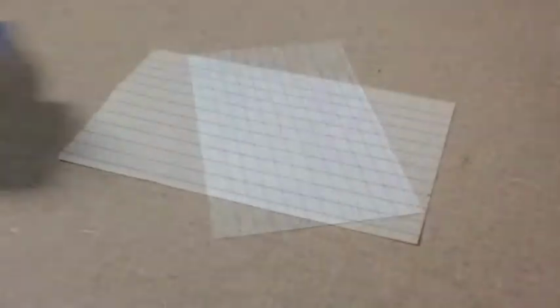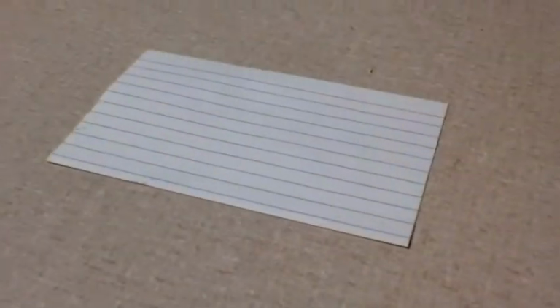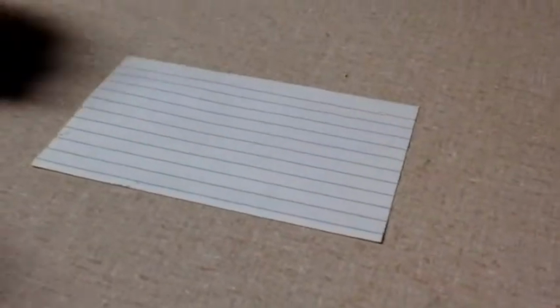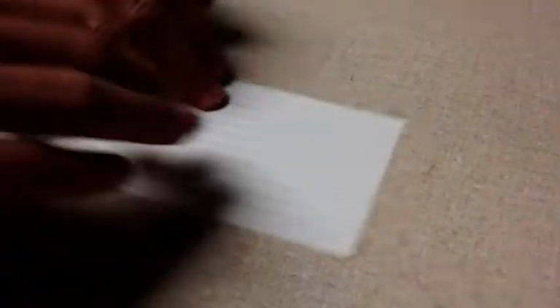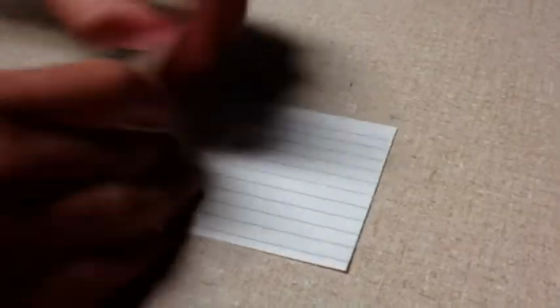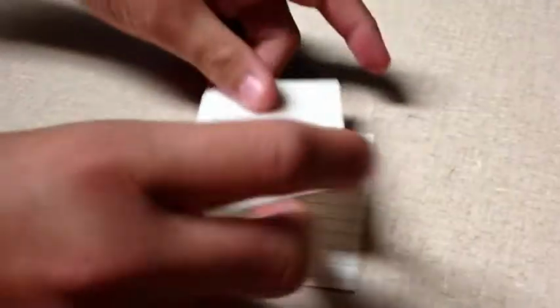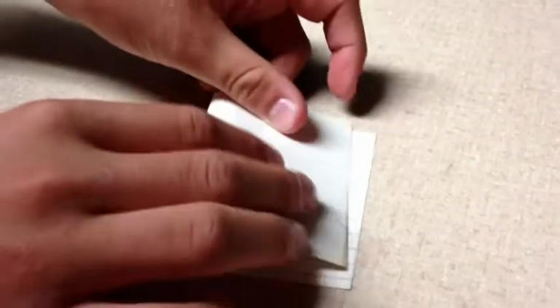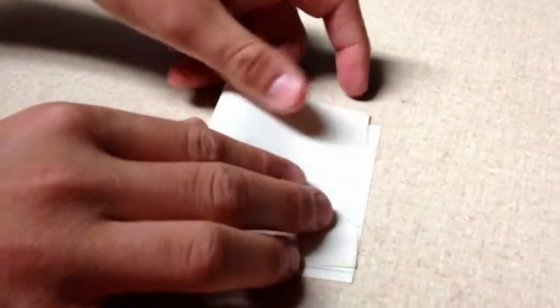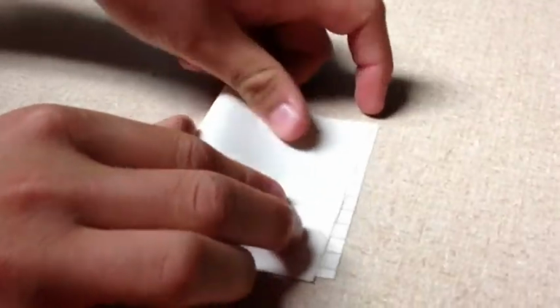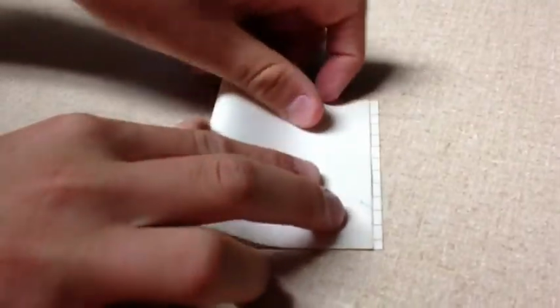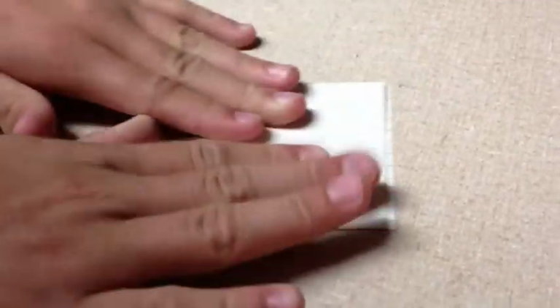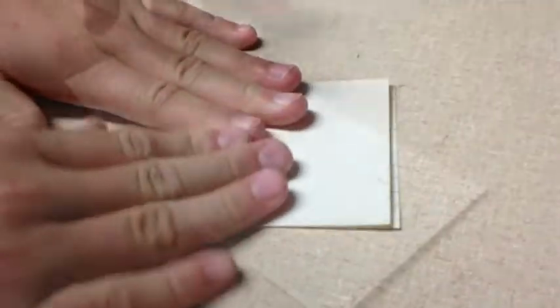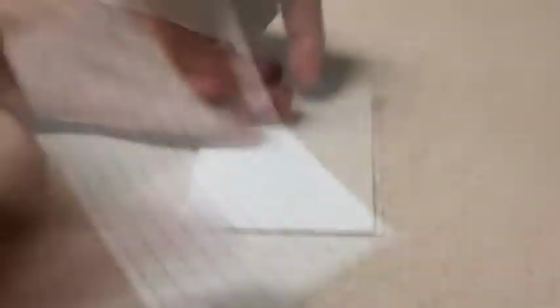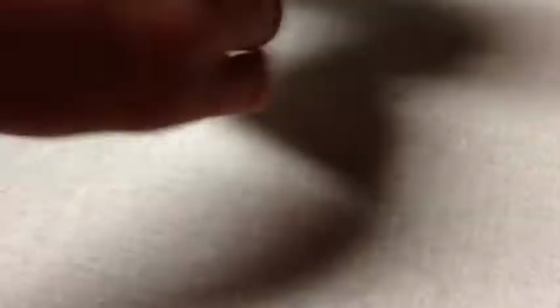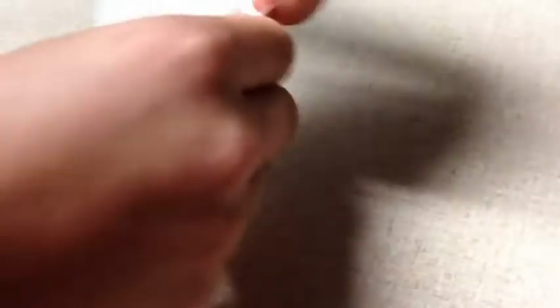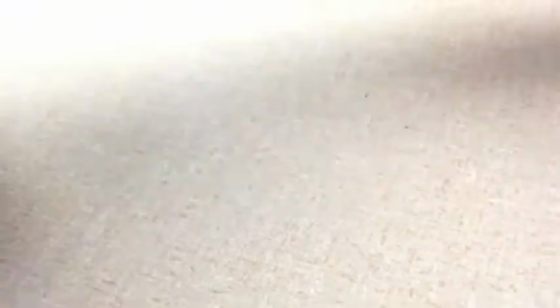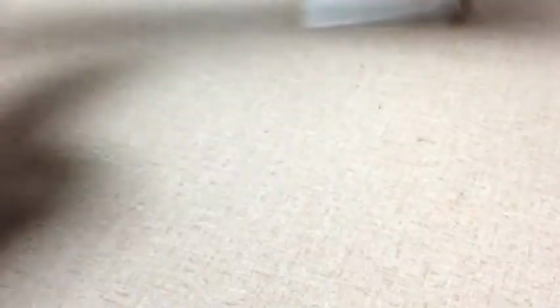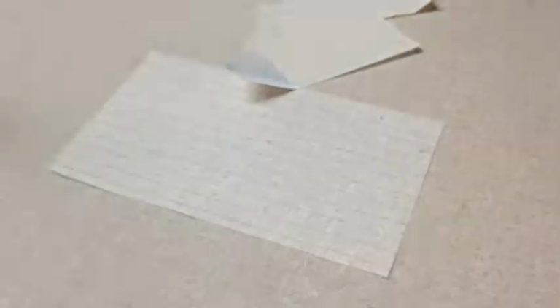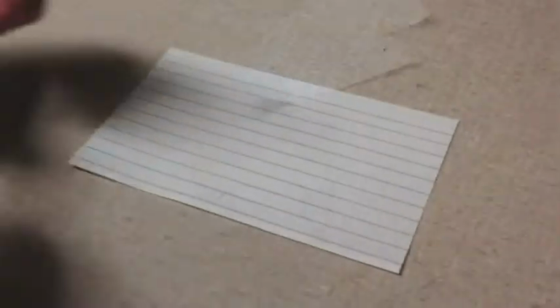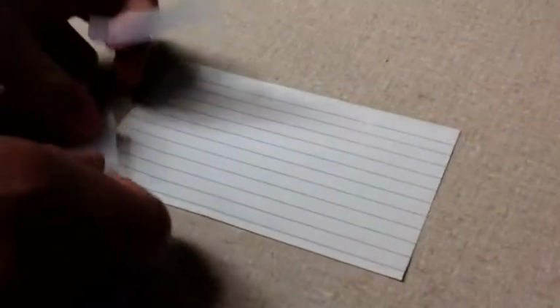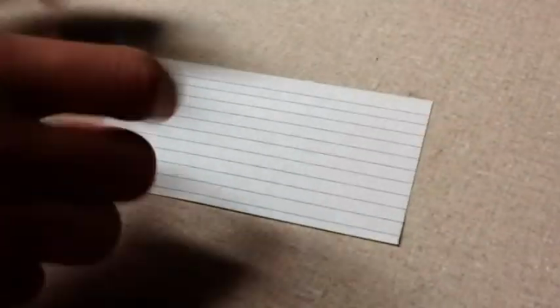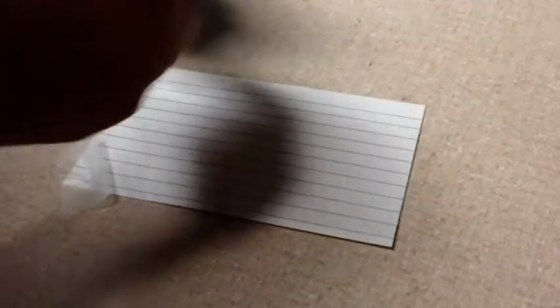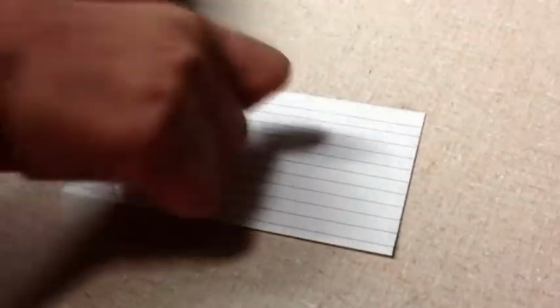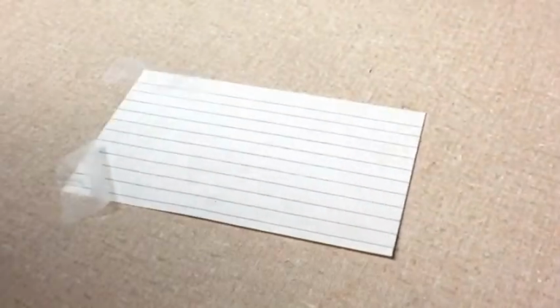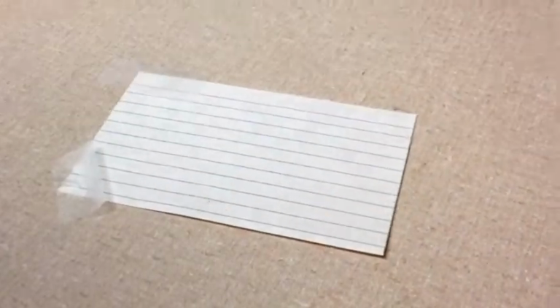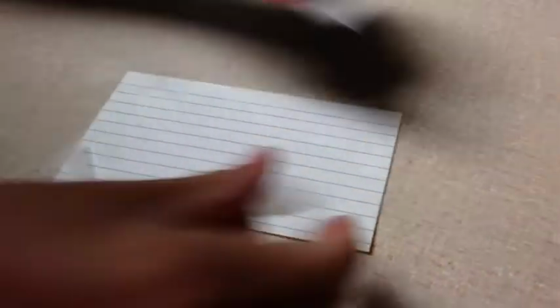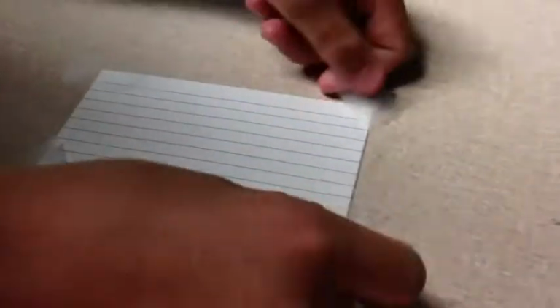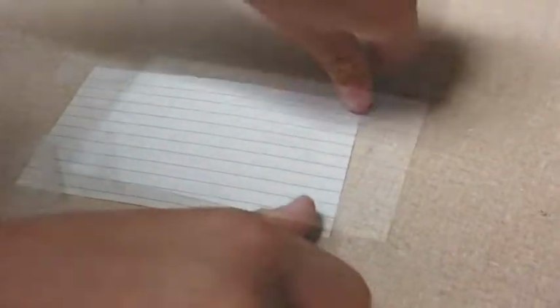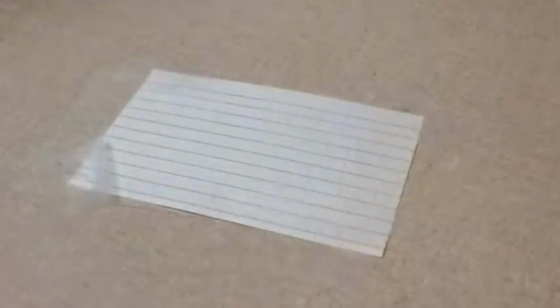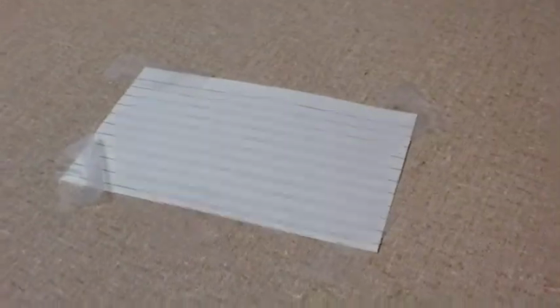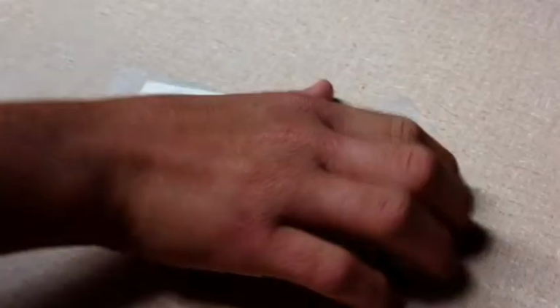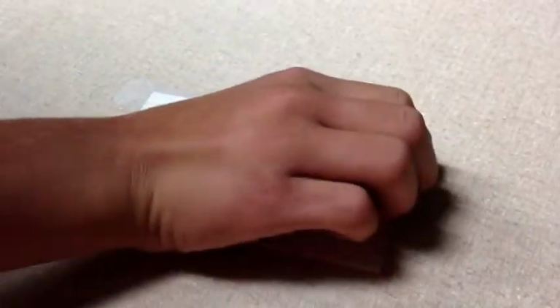You can fold it in half. You can rip it in half. You can tape it to the table. You can try and get it untaped from the table.